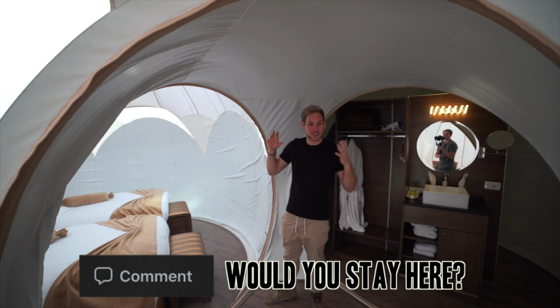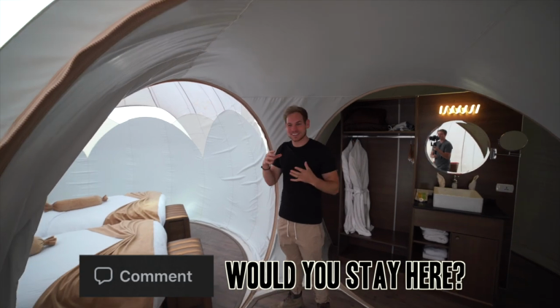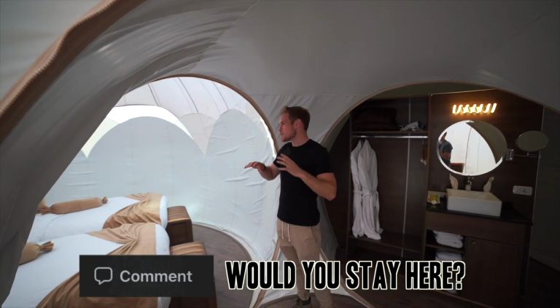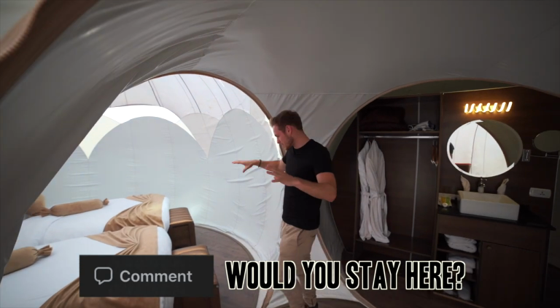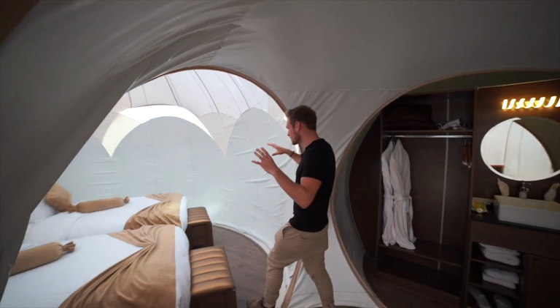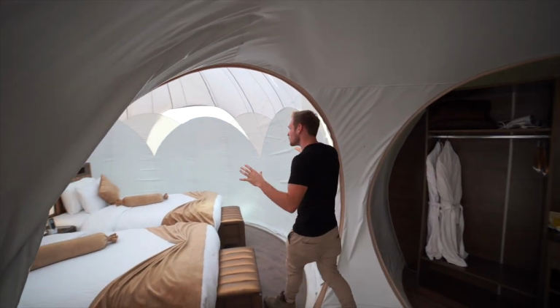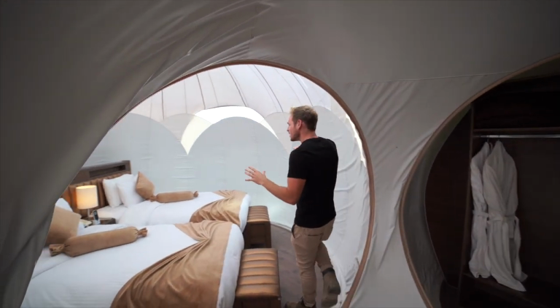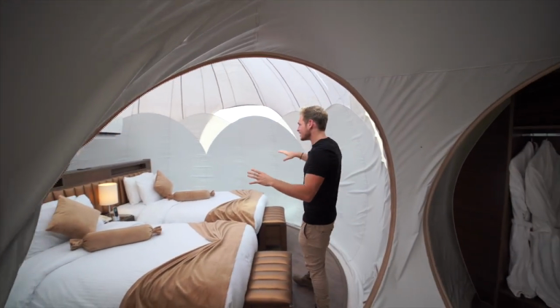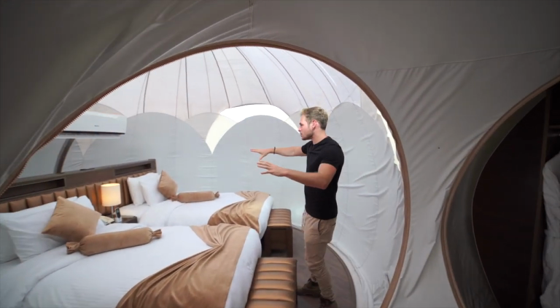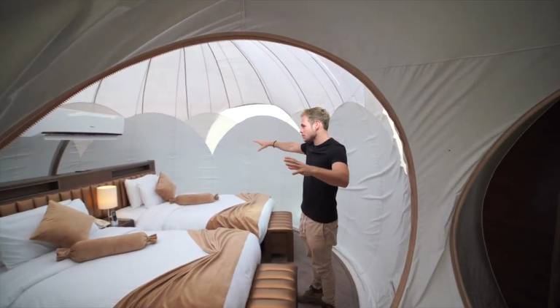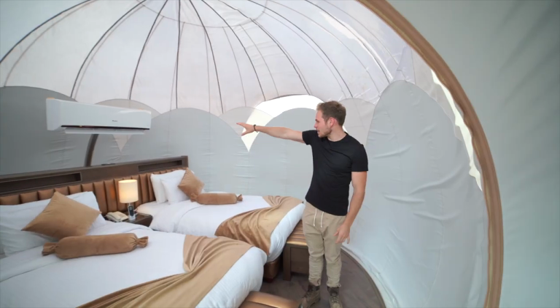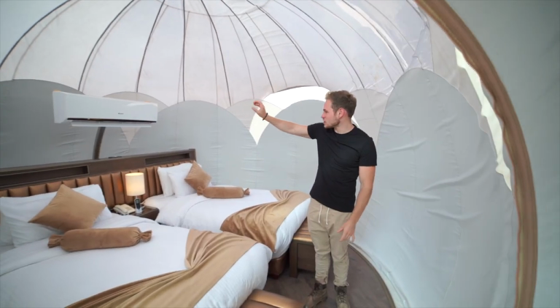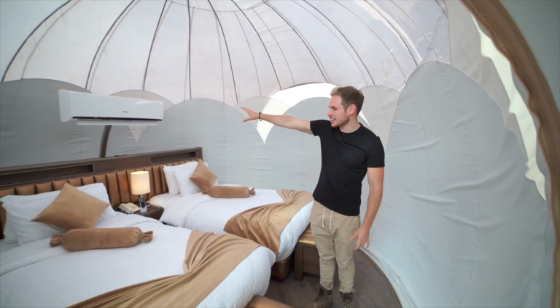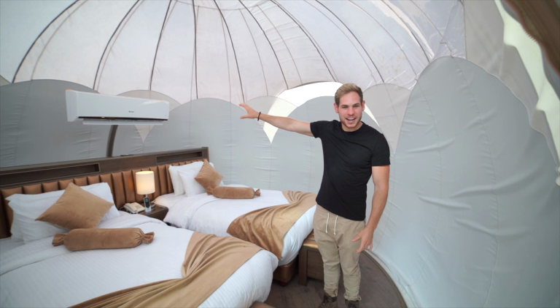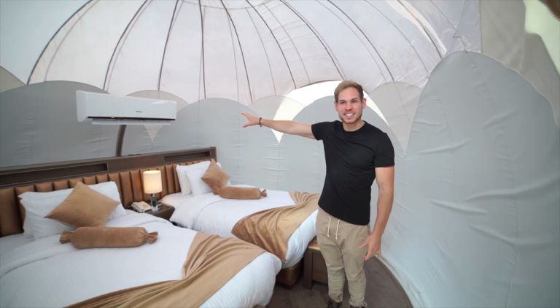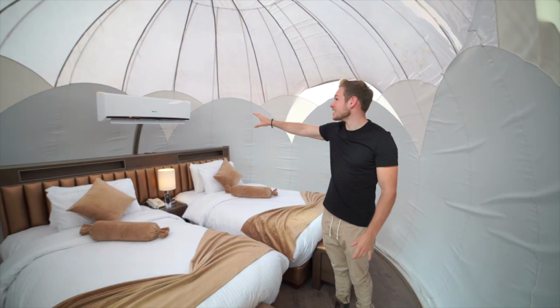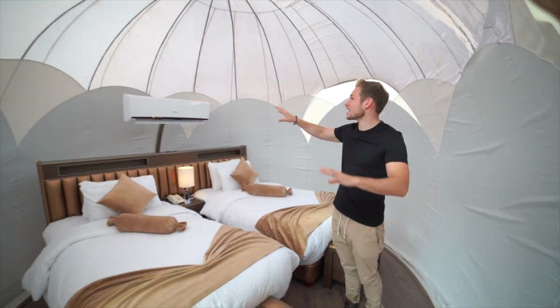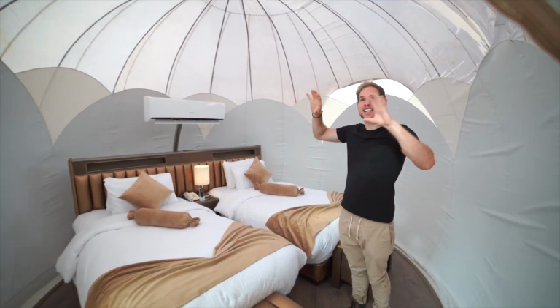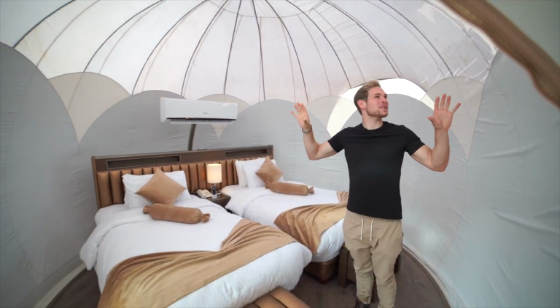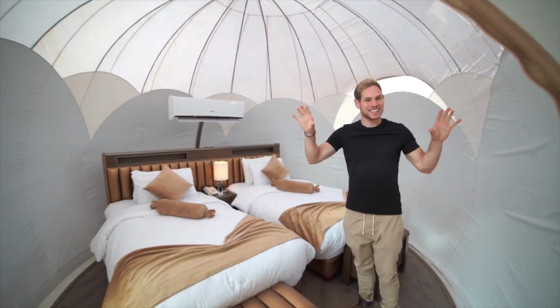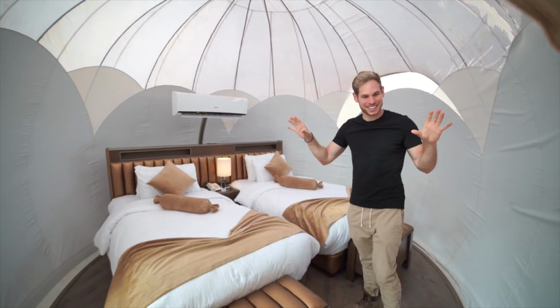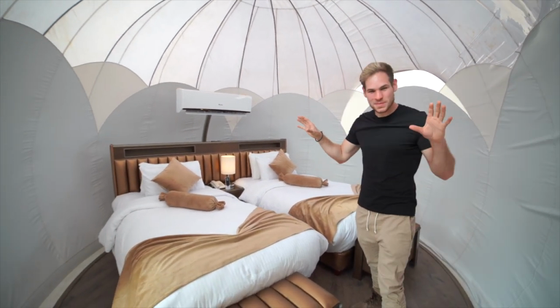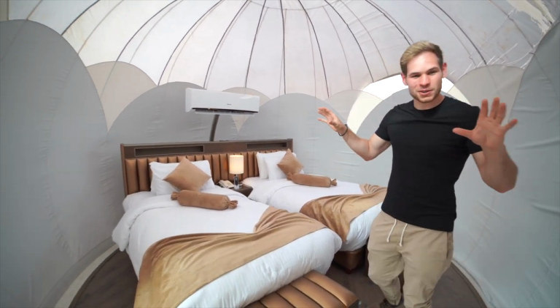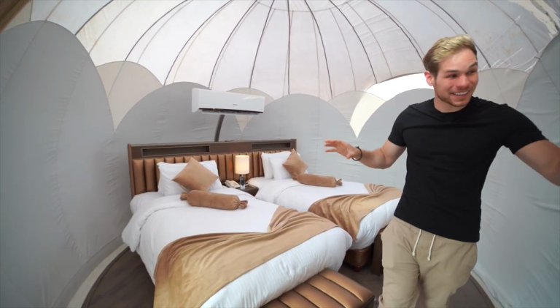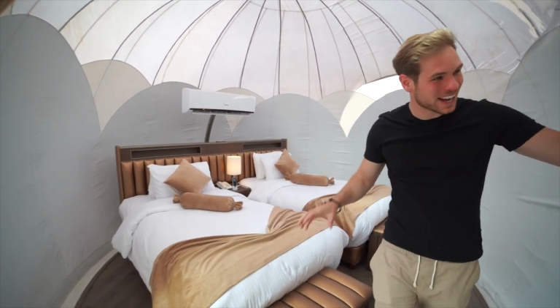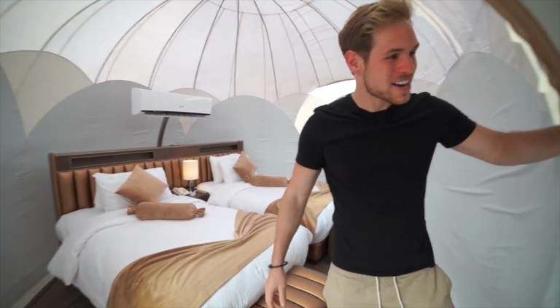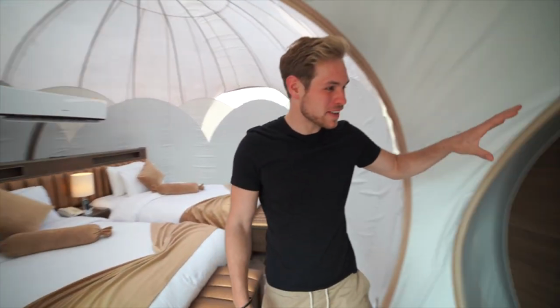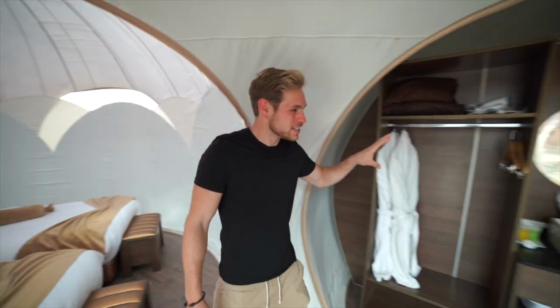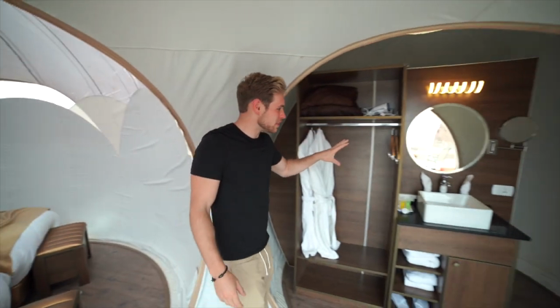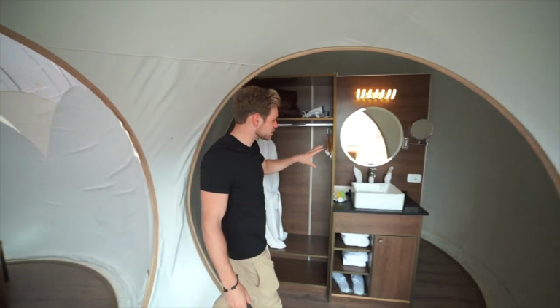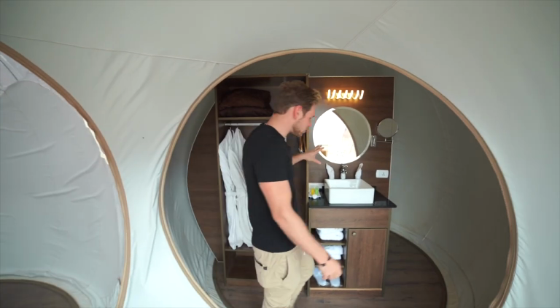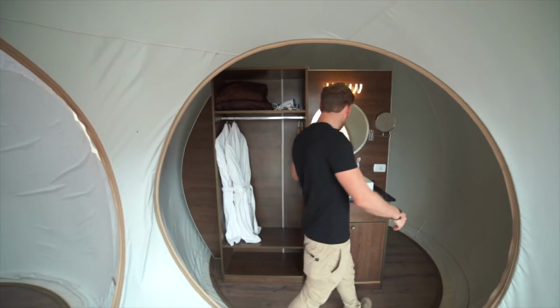This is a luxury Martian dome. This is the bedroom — two beds and a giant air conditioner. I feel like I'm echoing in here, but it's so cool. And then we have a very, very nice bathroom over here.